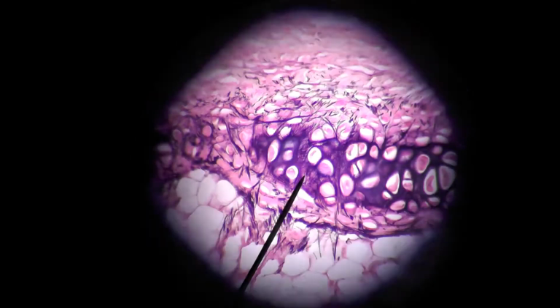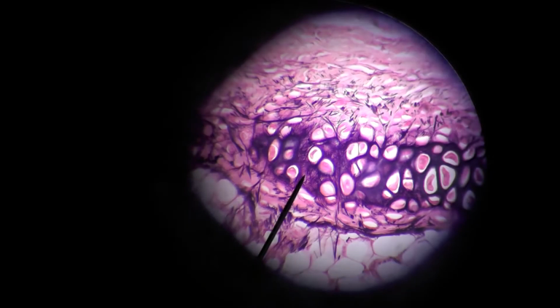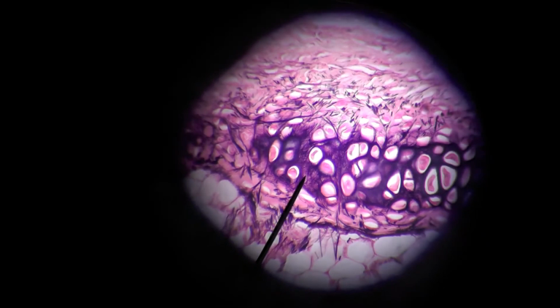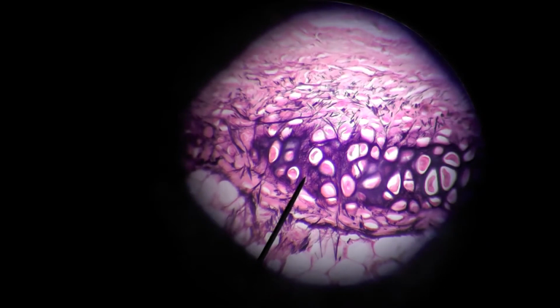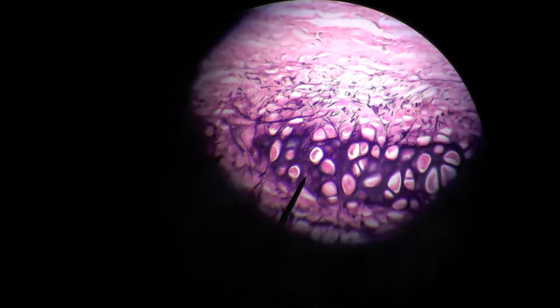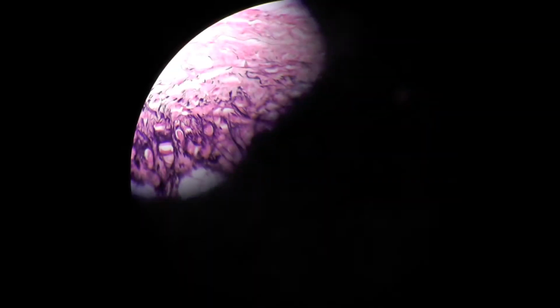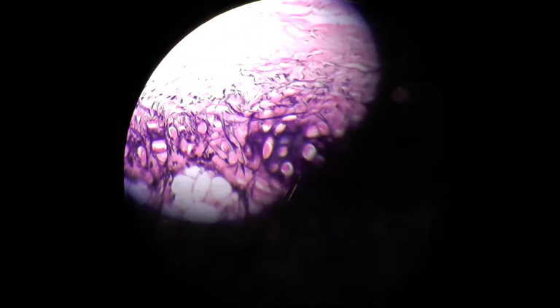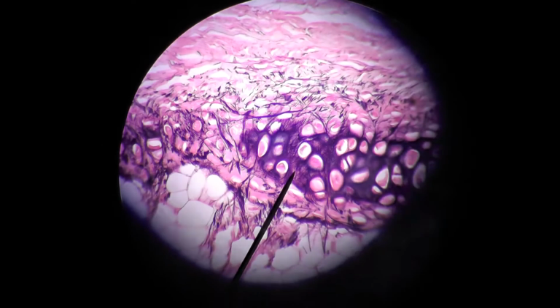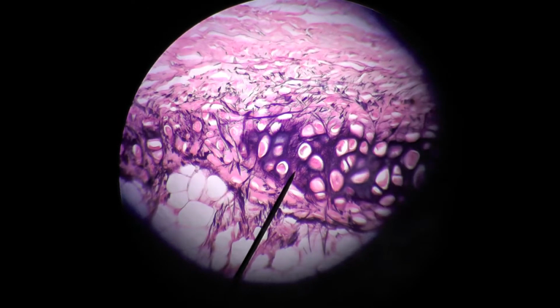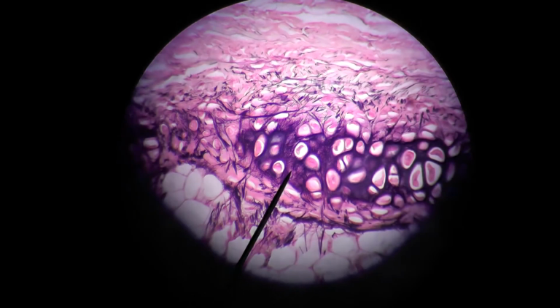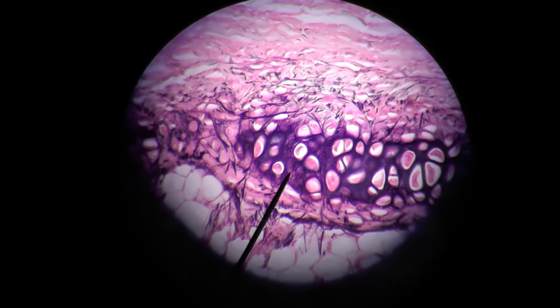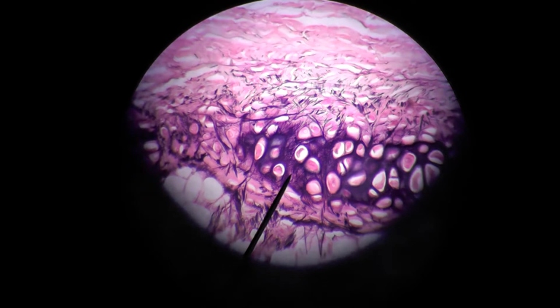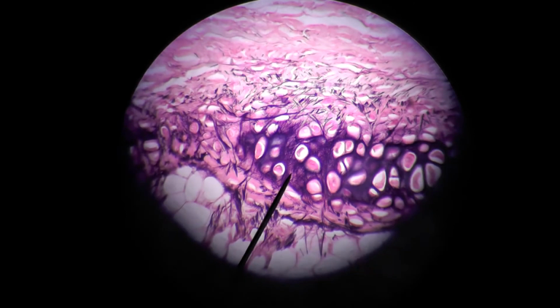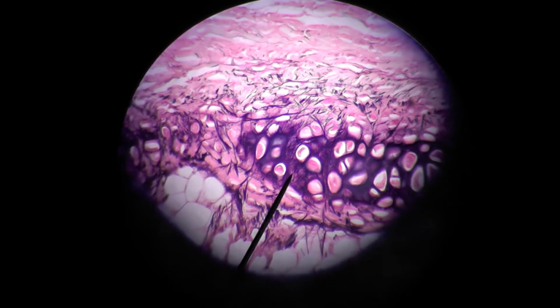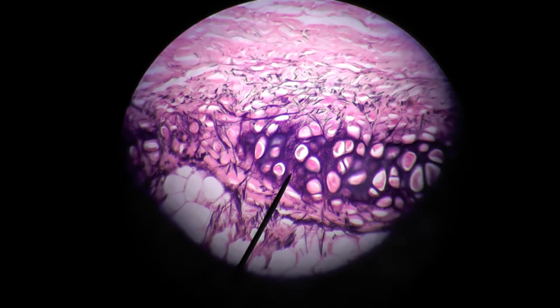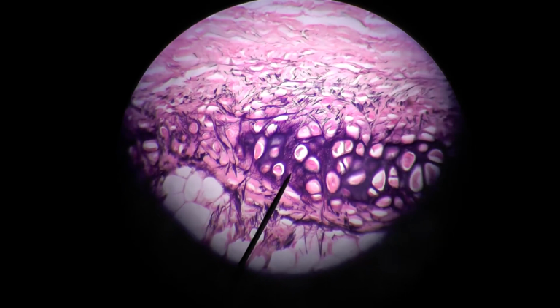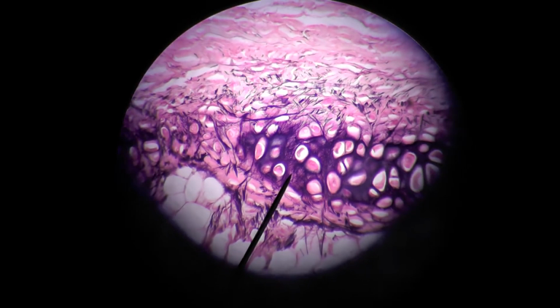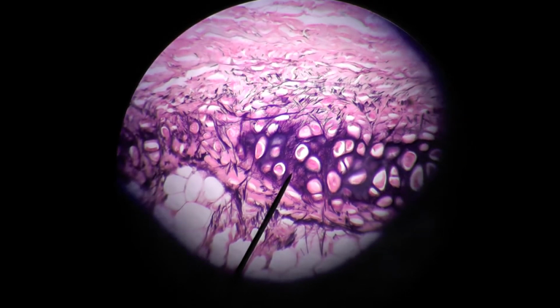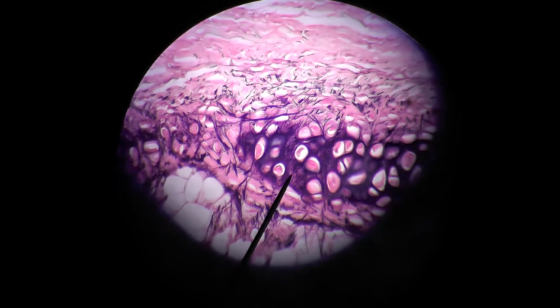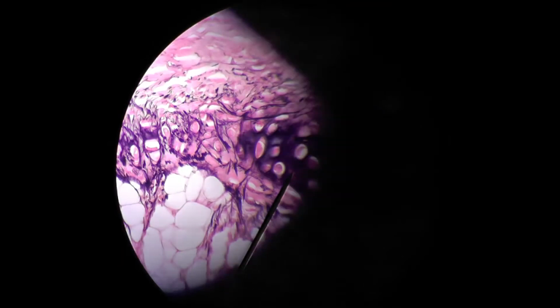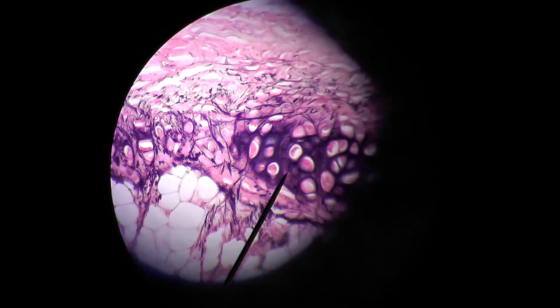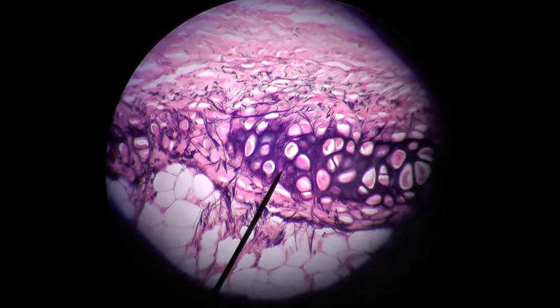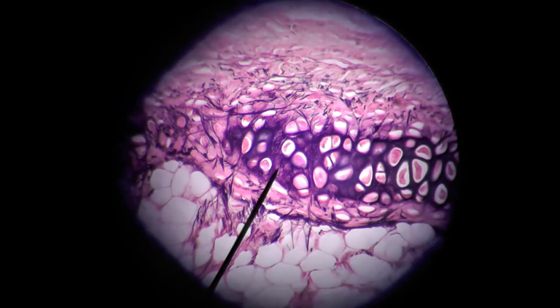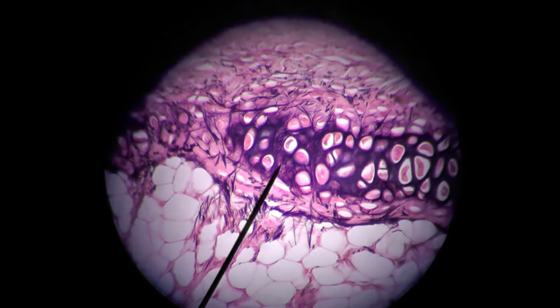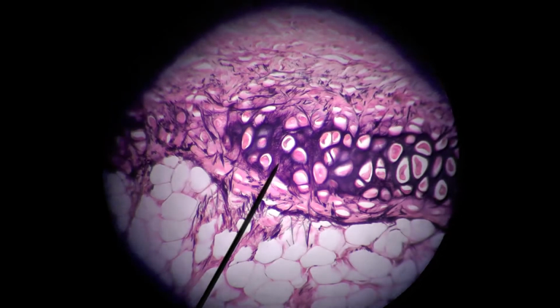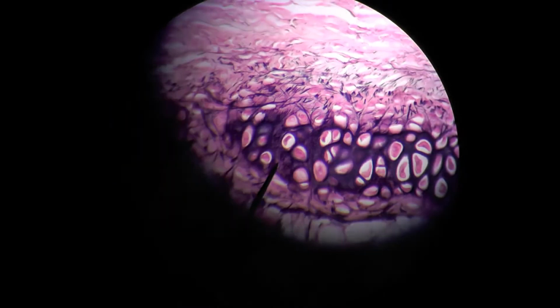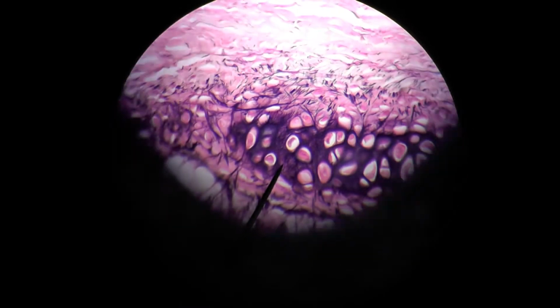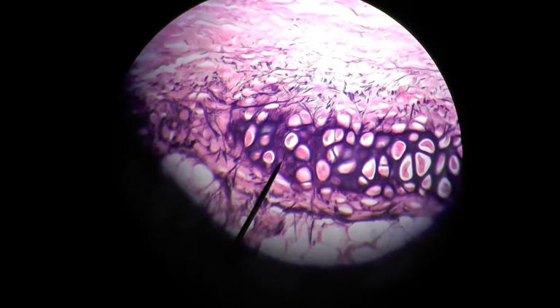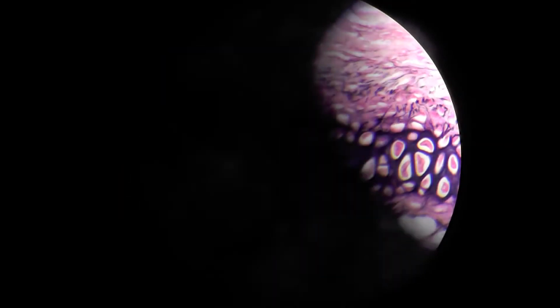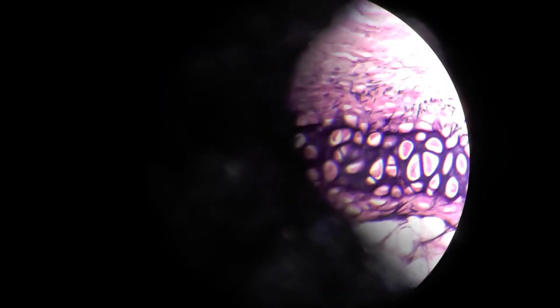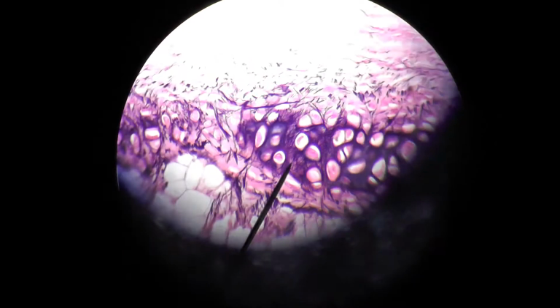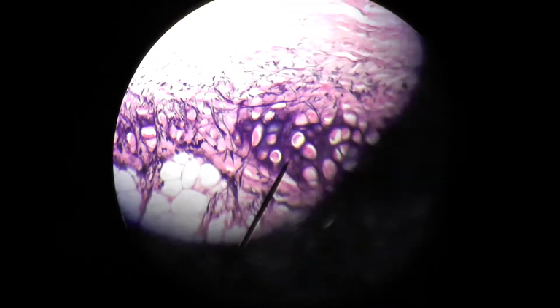Elastic cartilage is my favorite. See here how you can see those big wide open spaces — those are lacuna with chondrocytes in them. And the pointer is right on these really darkly staining elastic fibers in elastic cartilage.